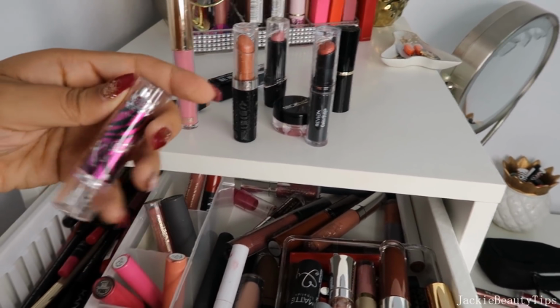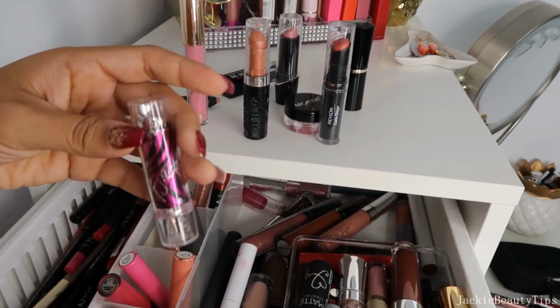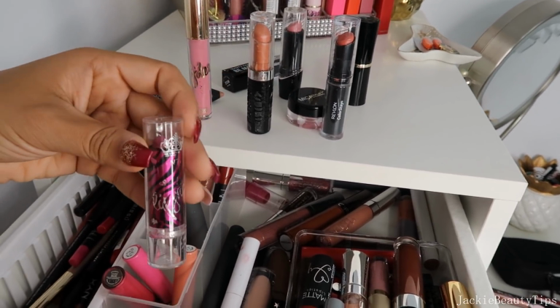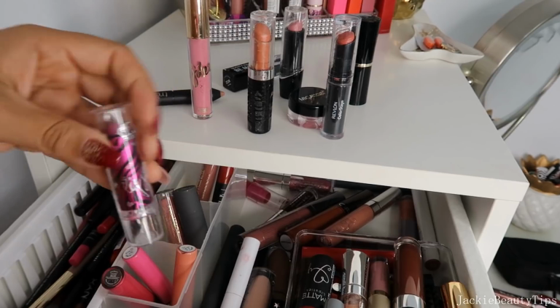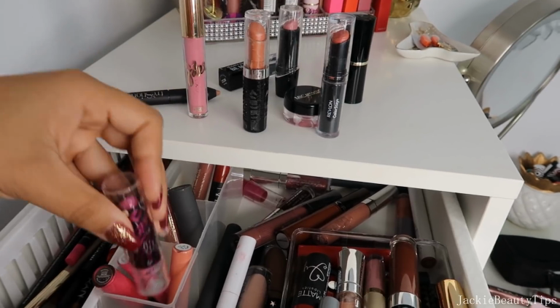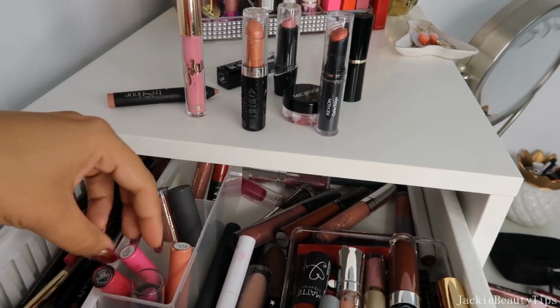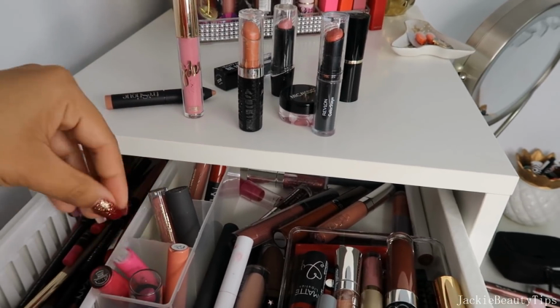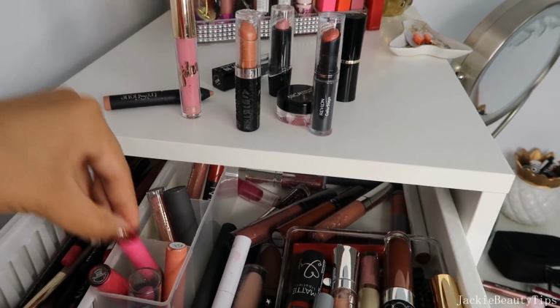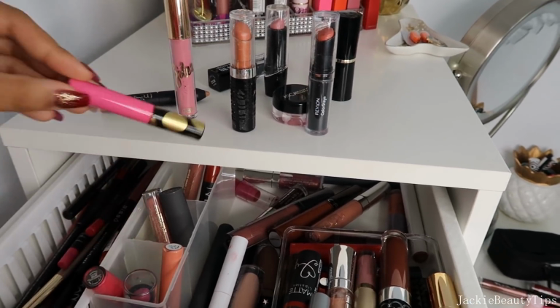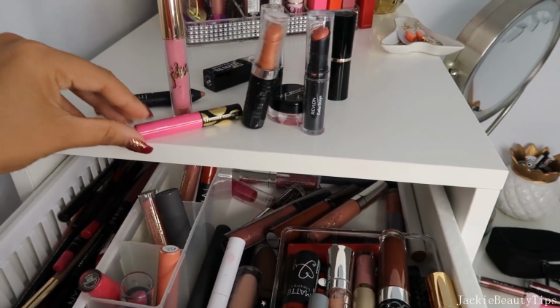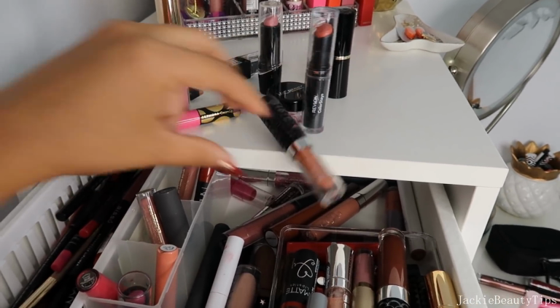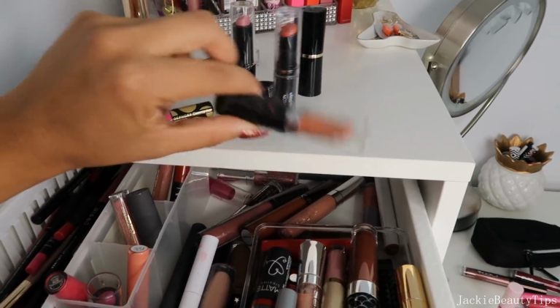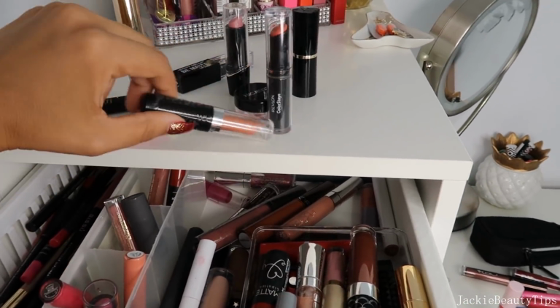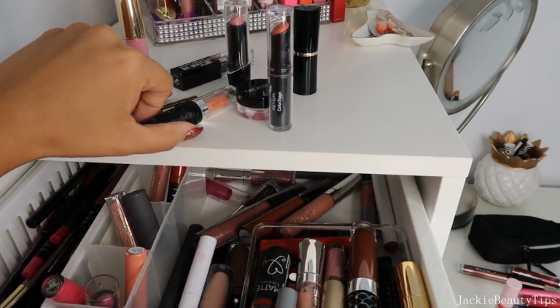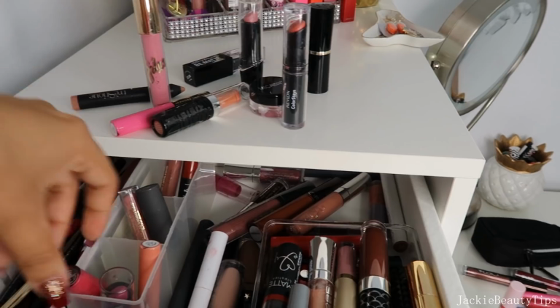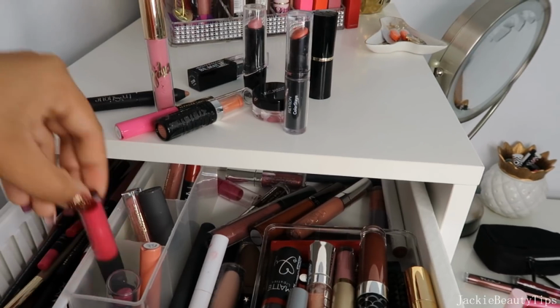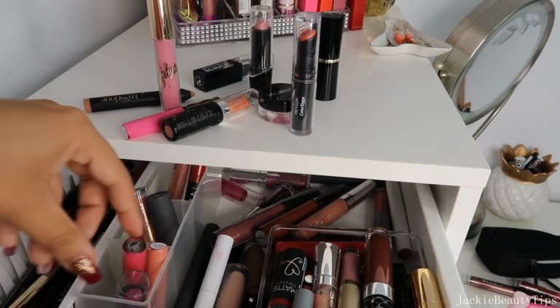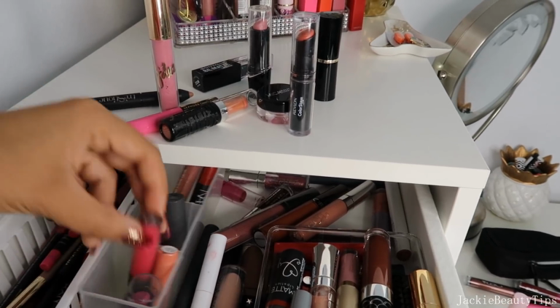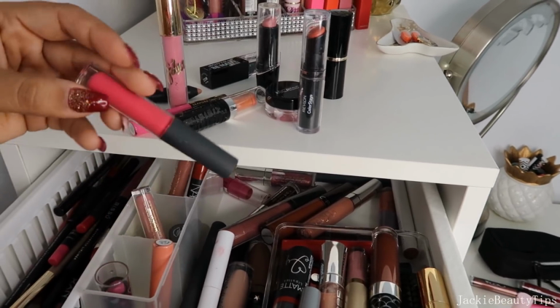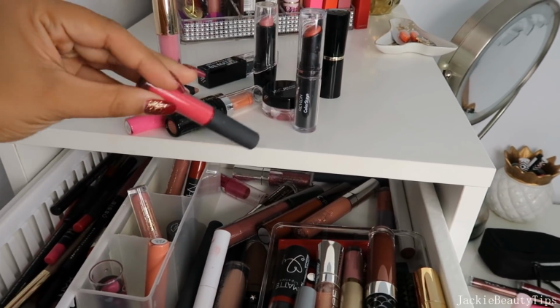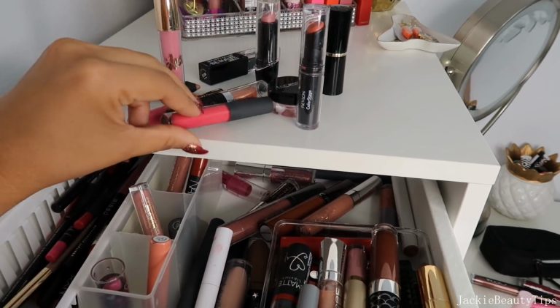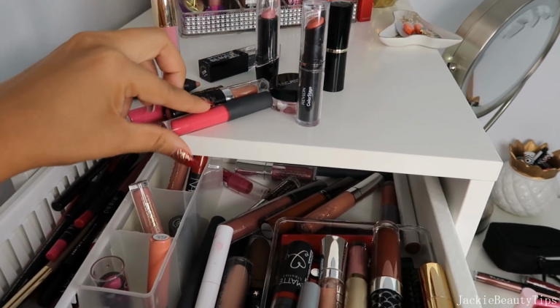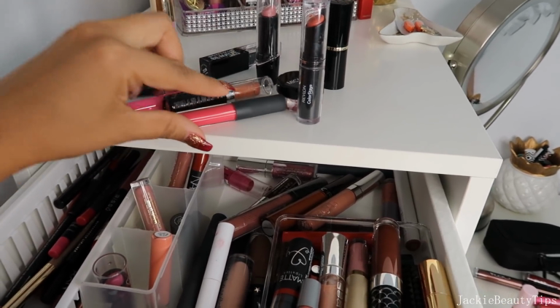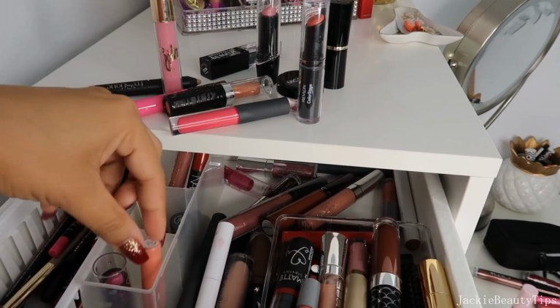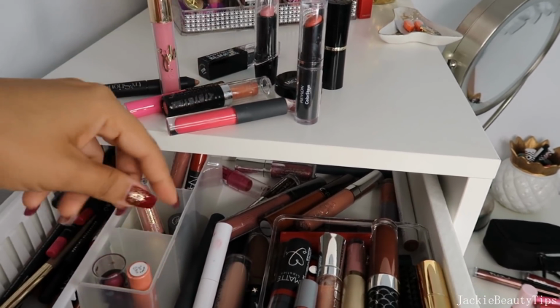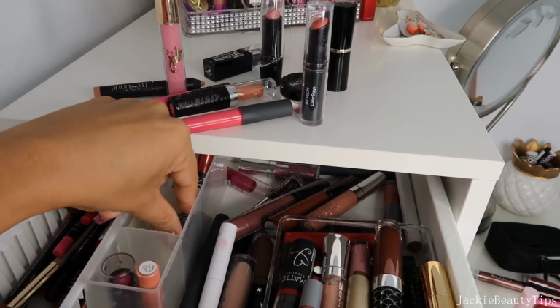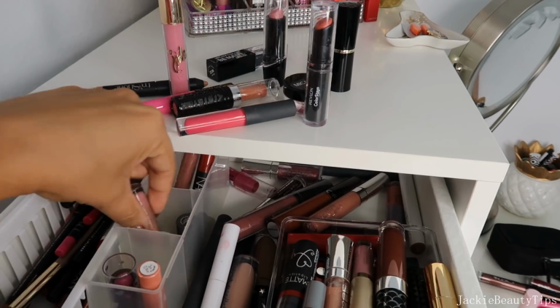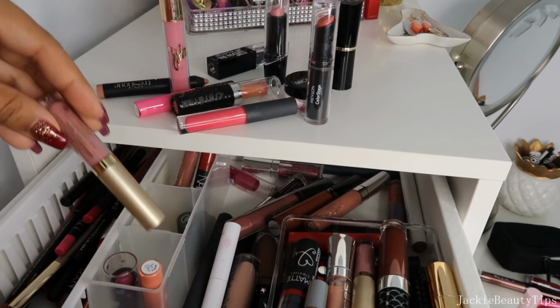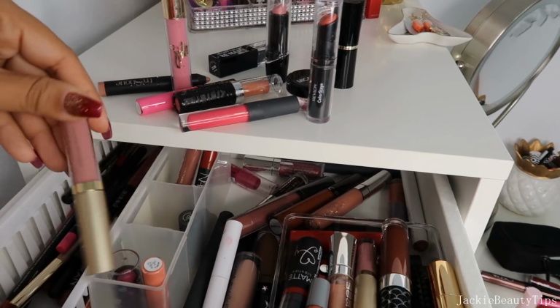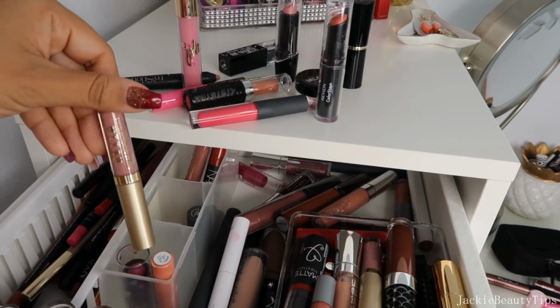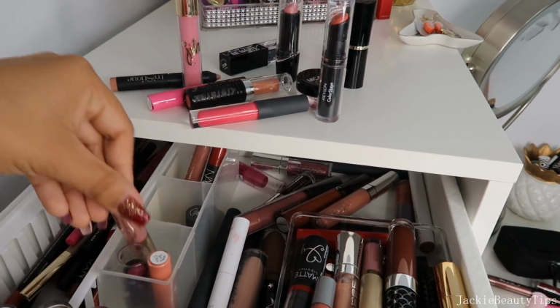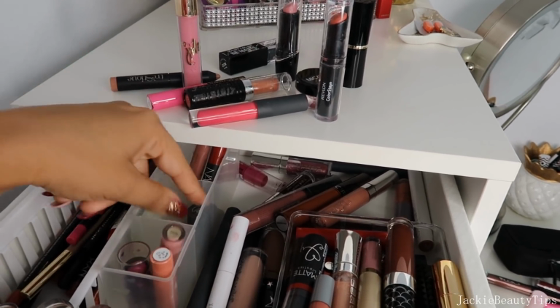Este que es de Stanty me gusta el color, se mira muy bonito. Este rosado lo voy a sacar. Como les digo me voy a quedar con los labiales que sé que voy a estar dándole uso. Este de By Beauty también lo voy a sacar. Y me voy a quedar con los labiales que yo sé que si los miro les voy a dar uso.